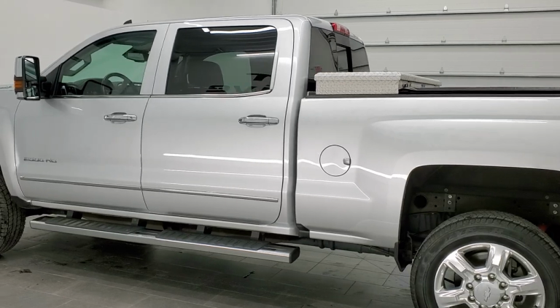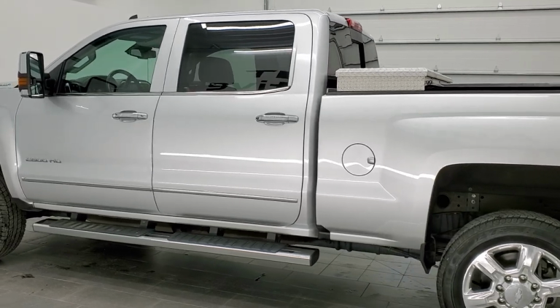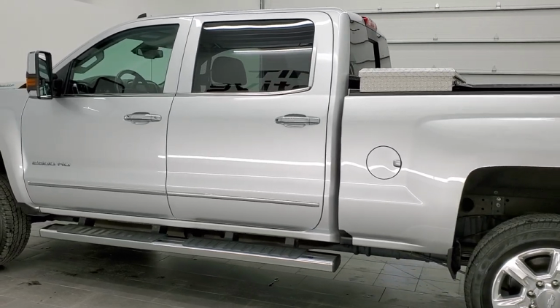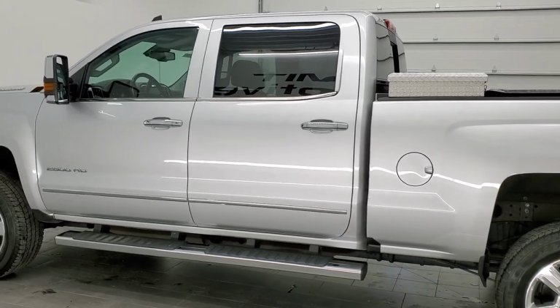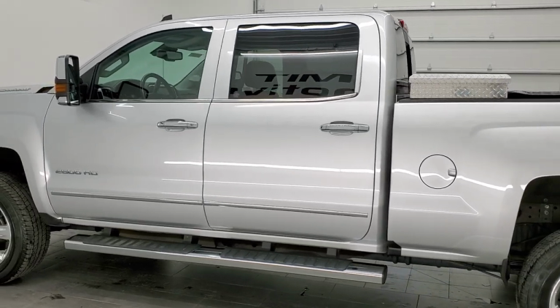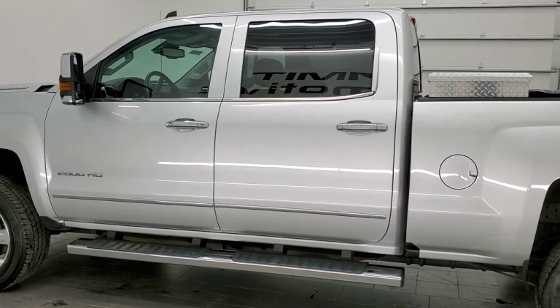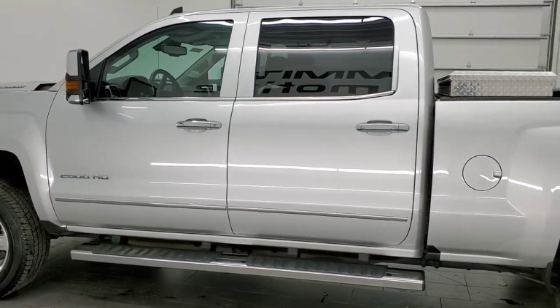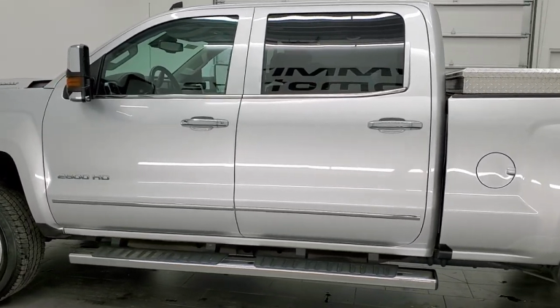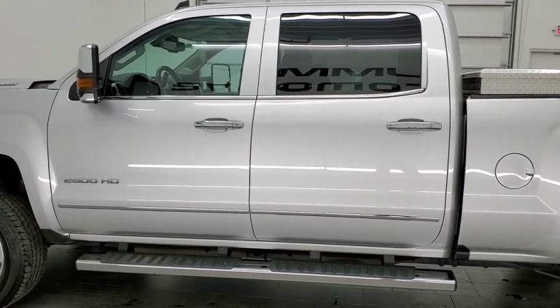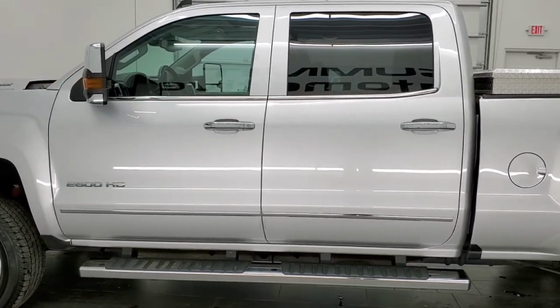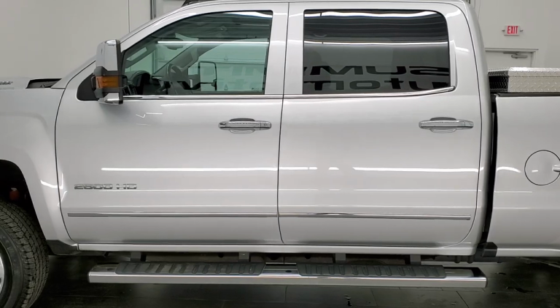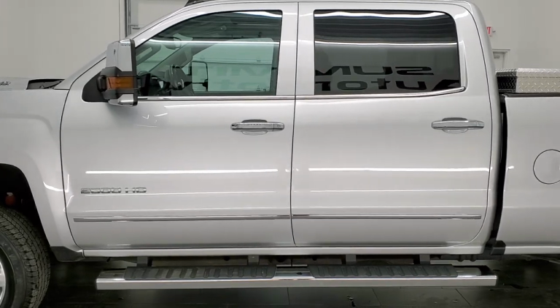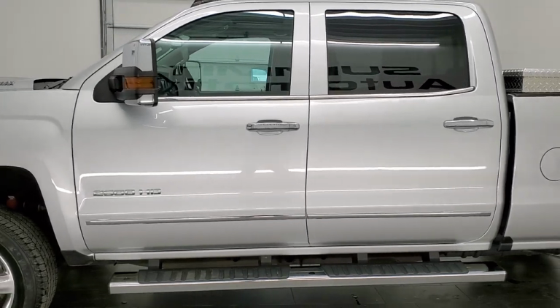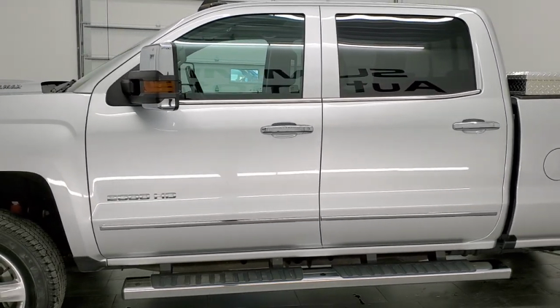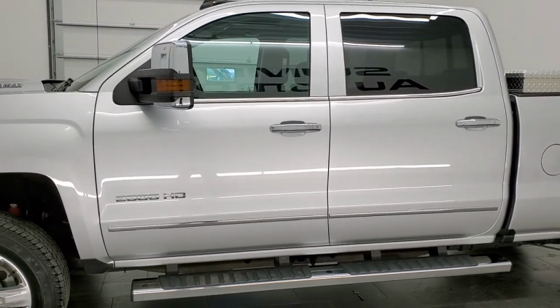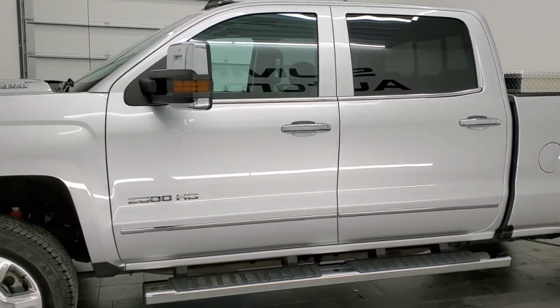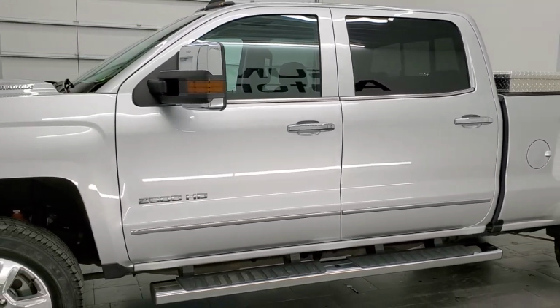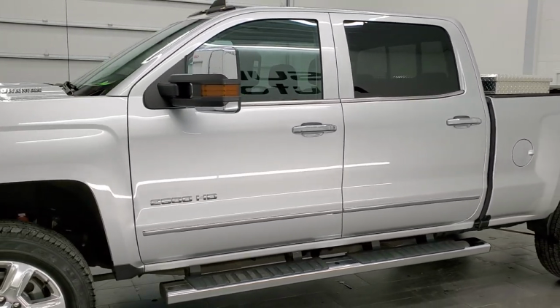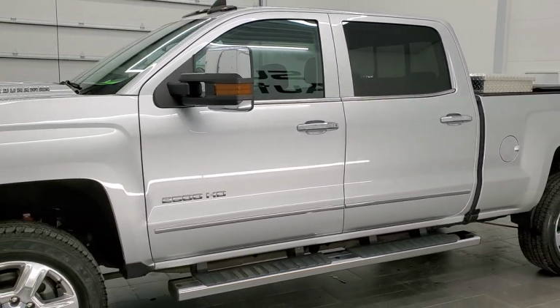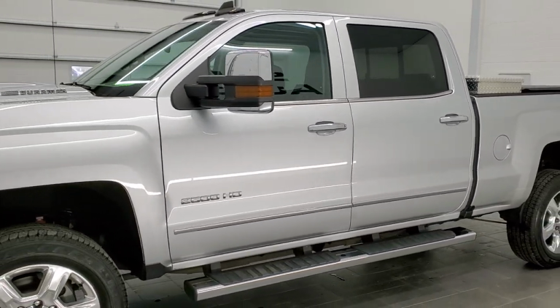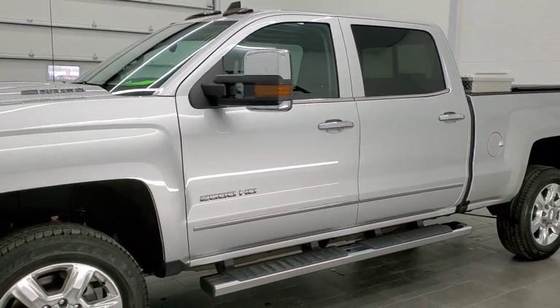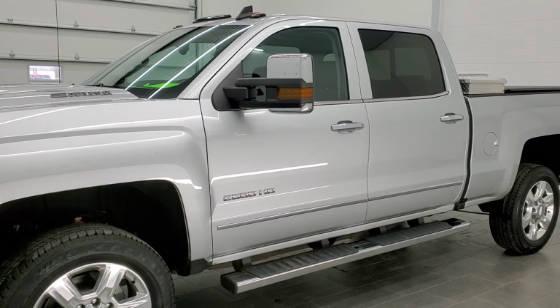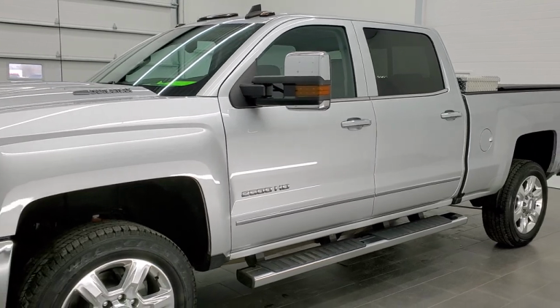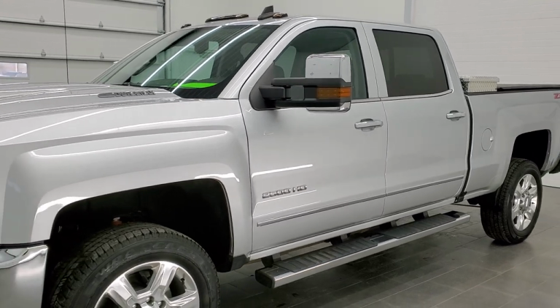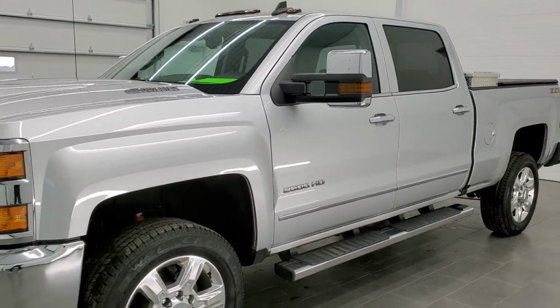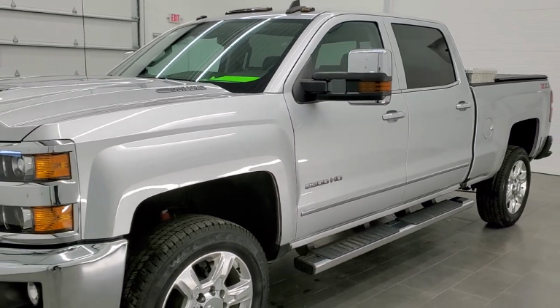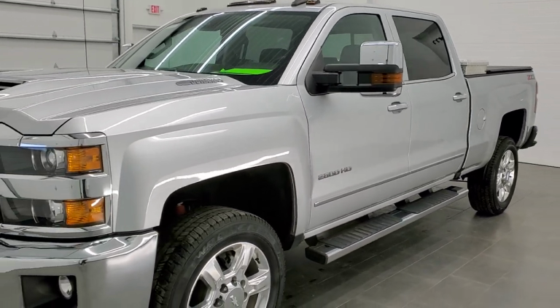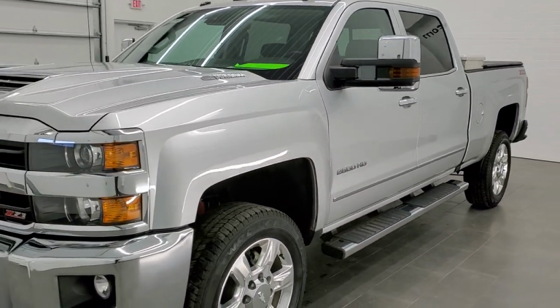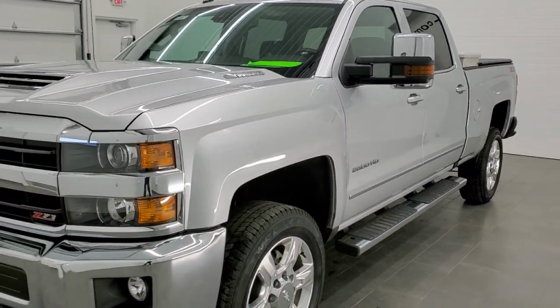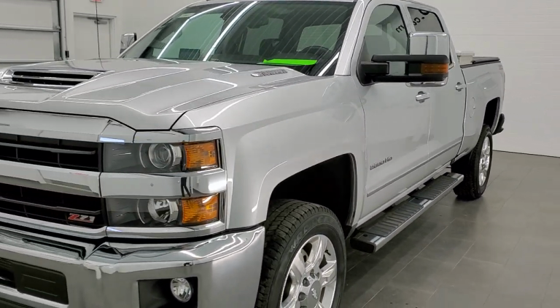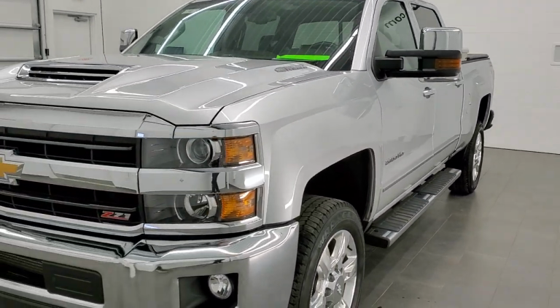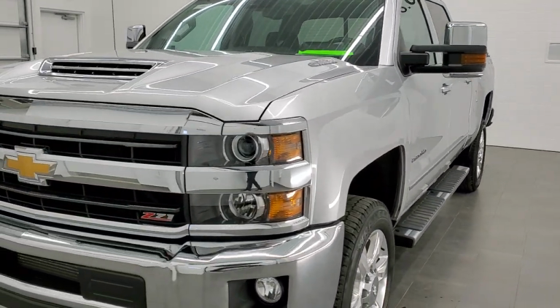This truck has been fully safetied and inspected by our service shop. It has a fresh oil and filter change. All the fluids have been checked and topped off and this truck is 100% ready to go. Silver Ice Metallic is the color.